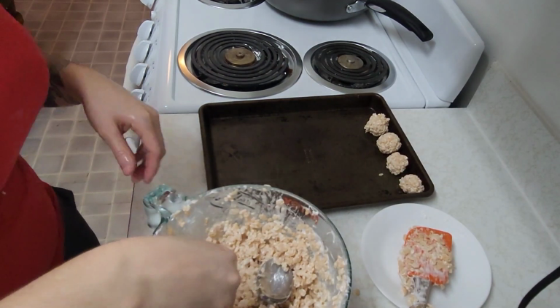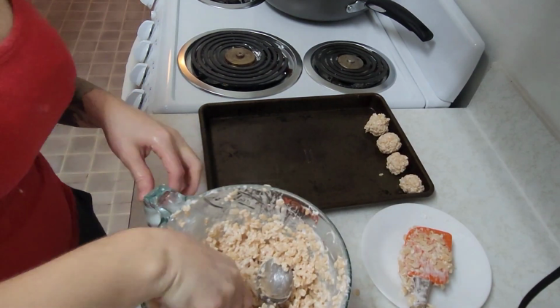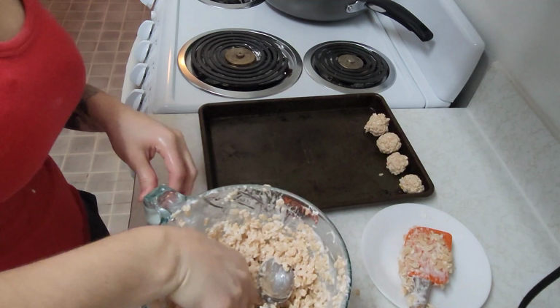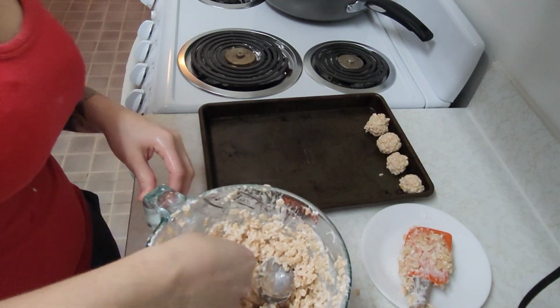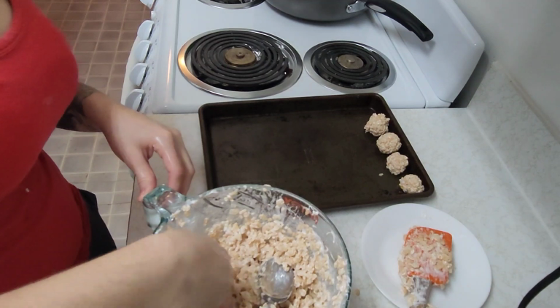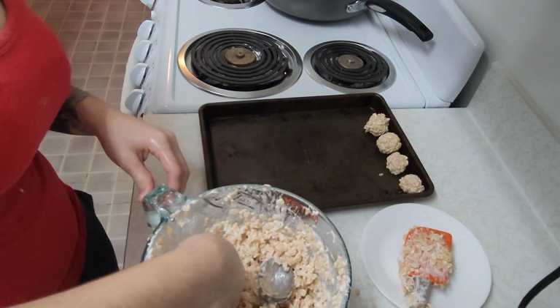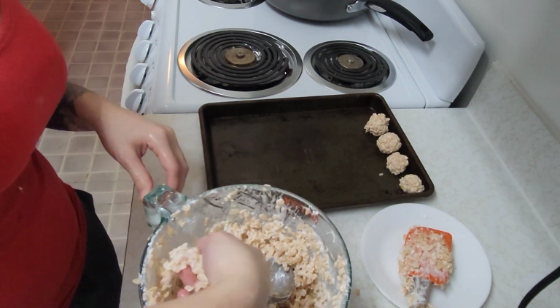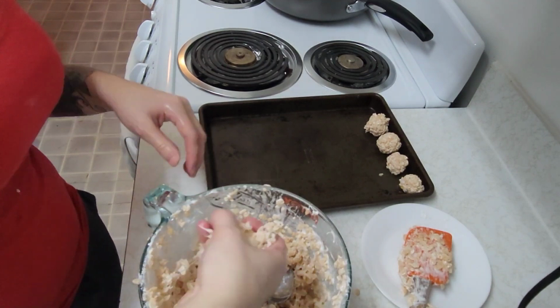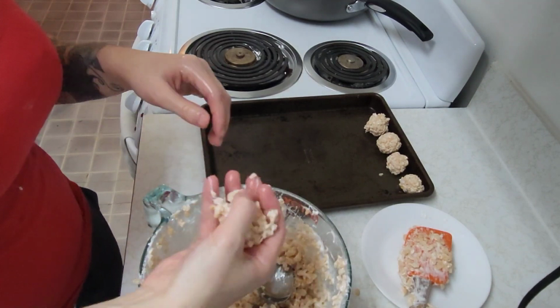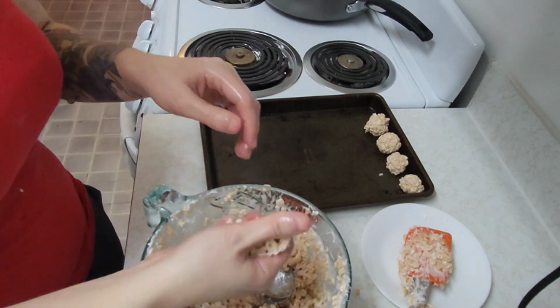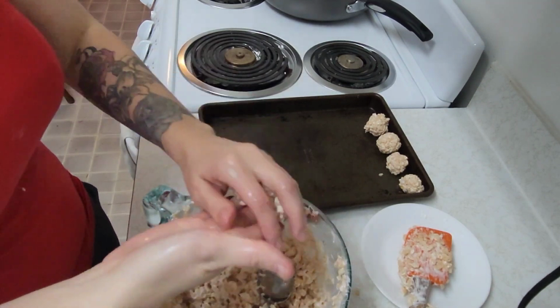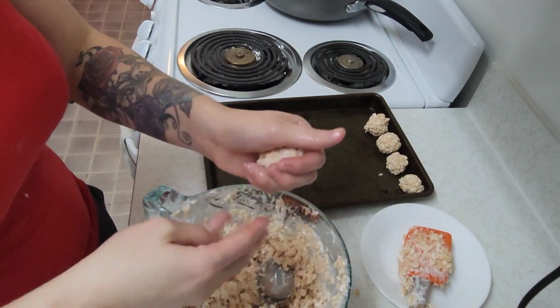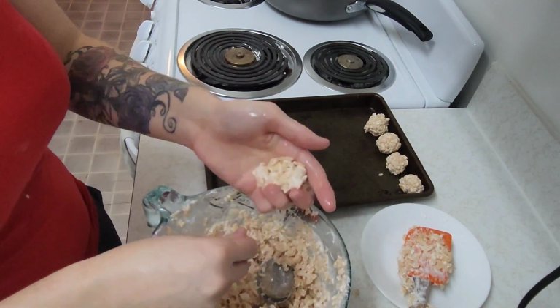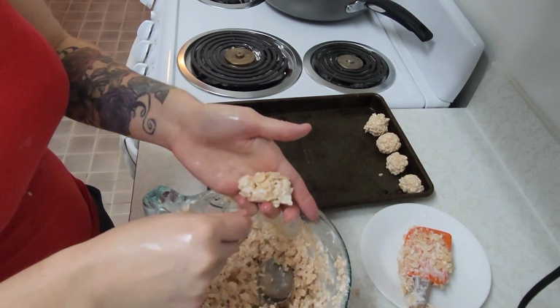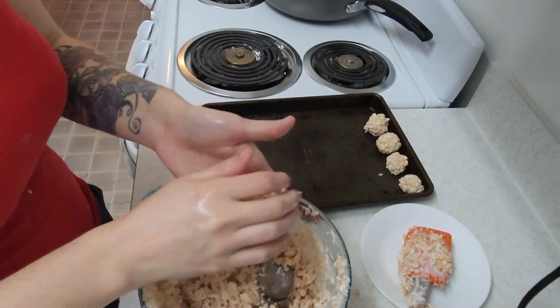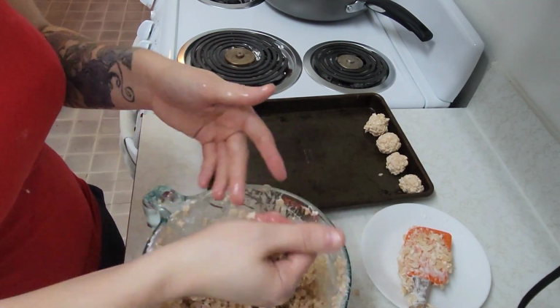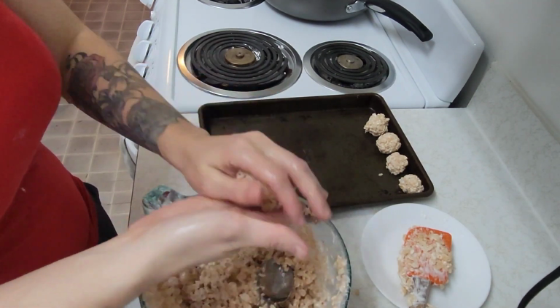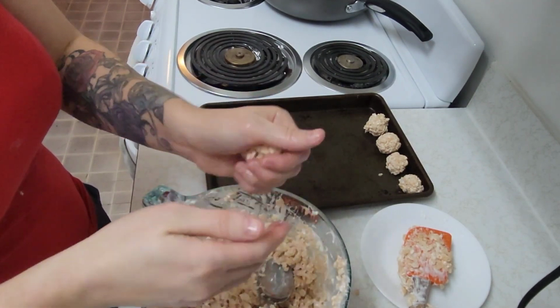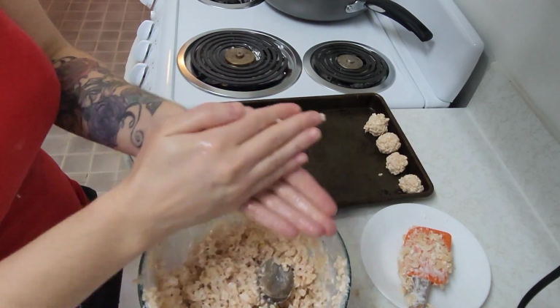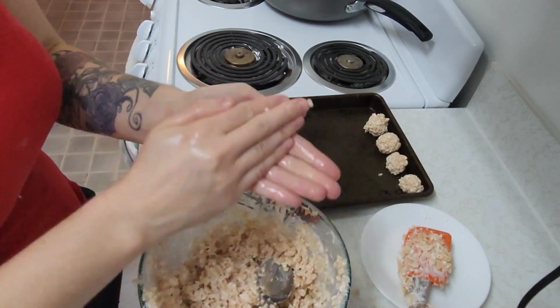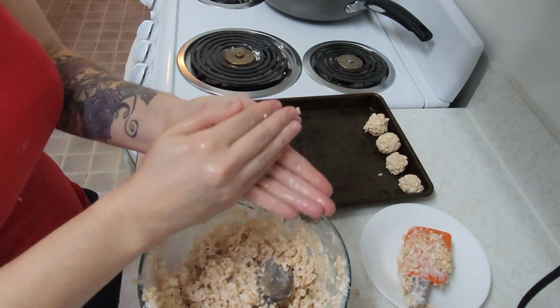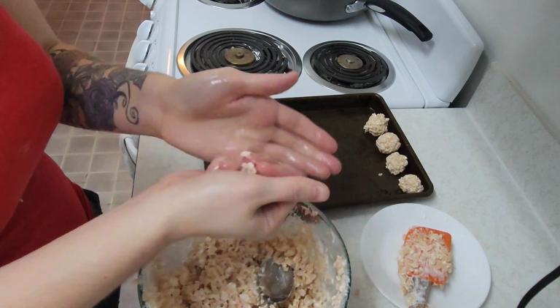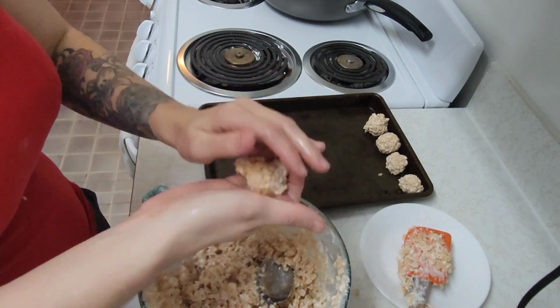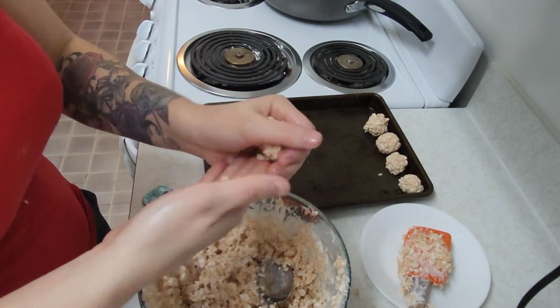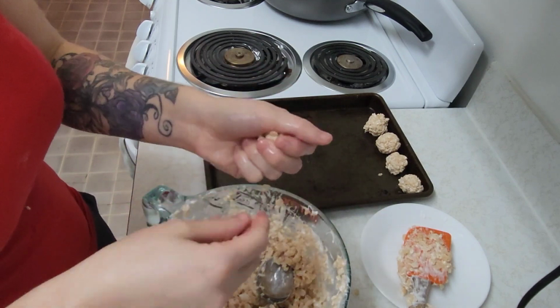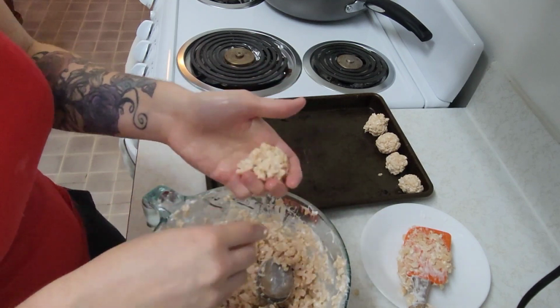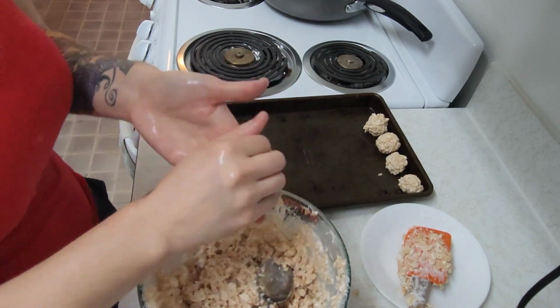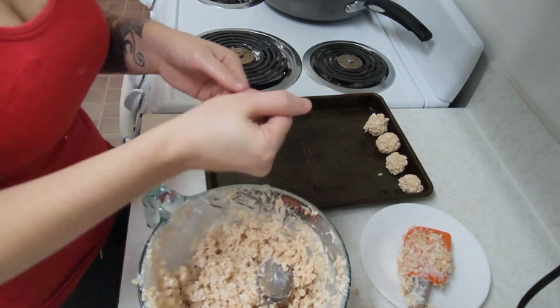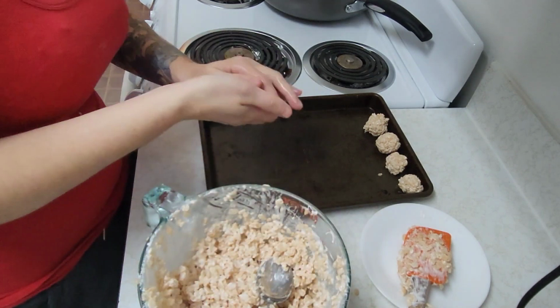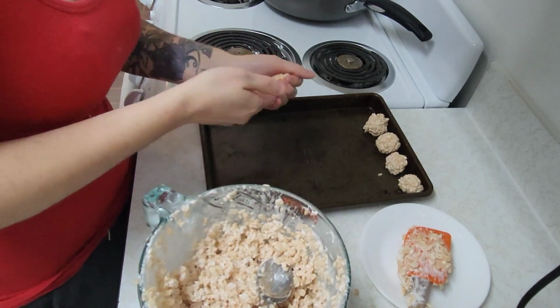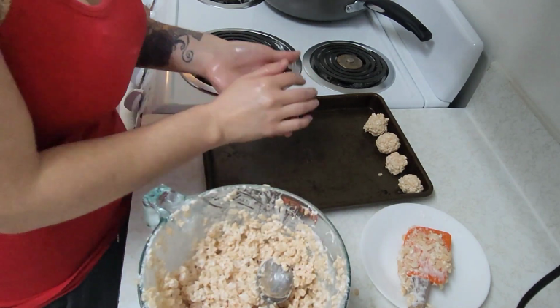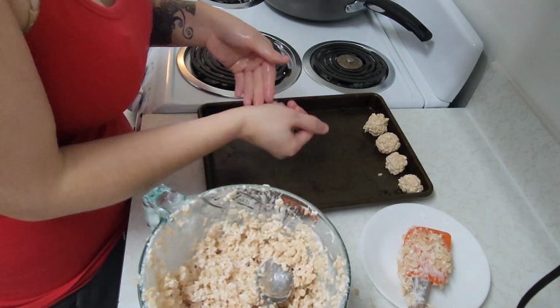I am finding if you just get your hands a little bit wet and then pick it up and roll it, it works better.